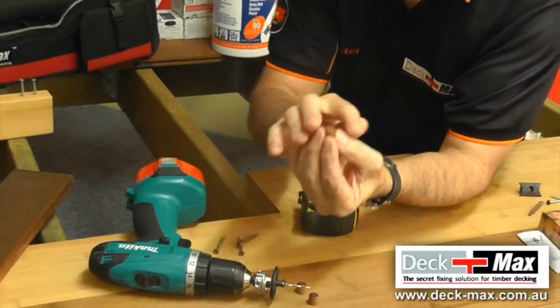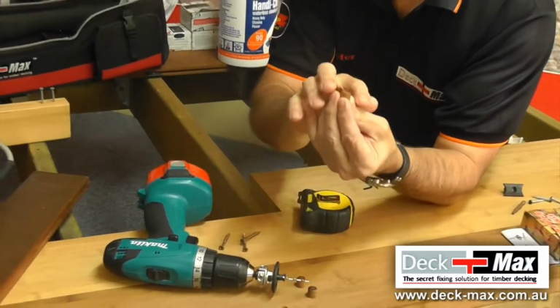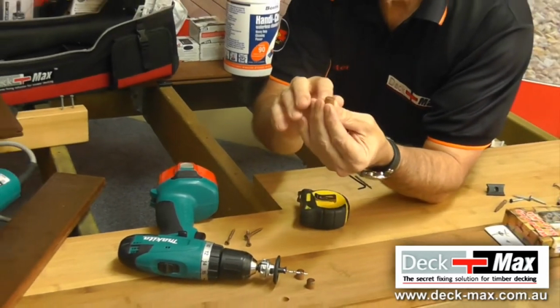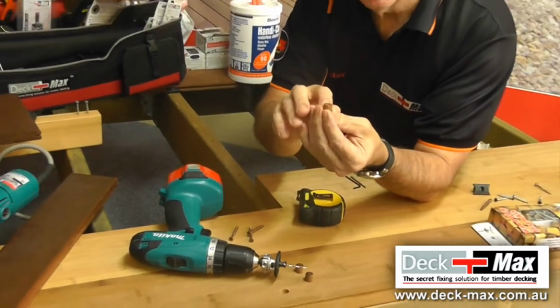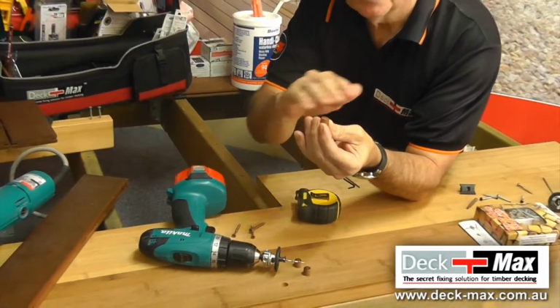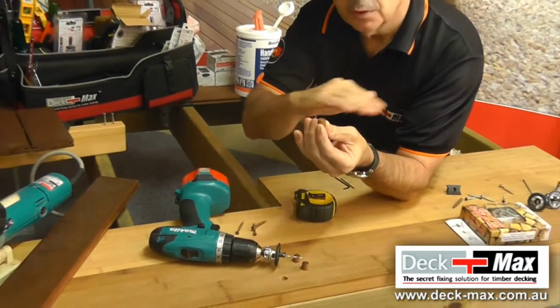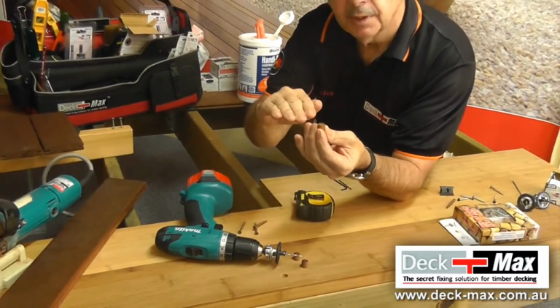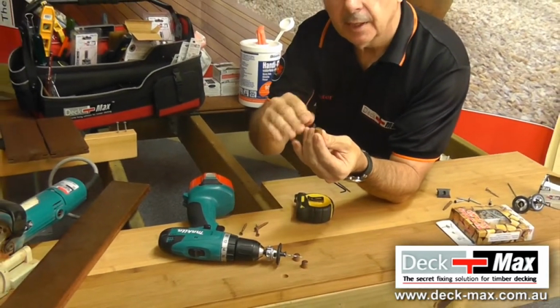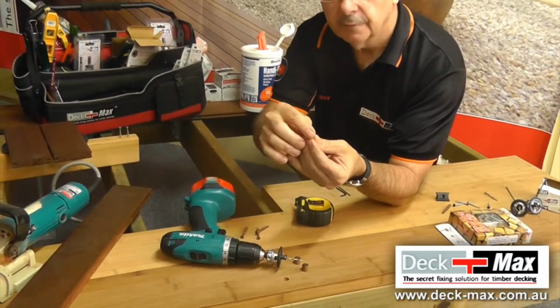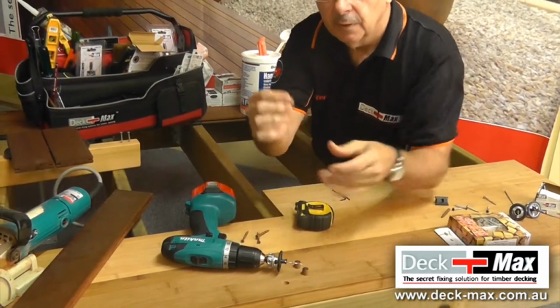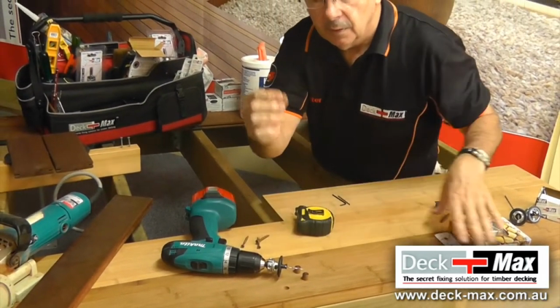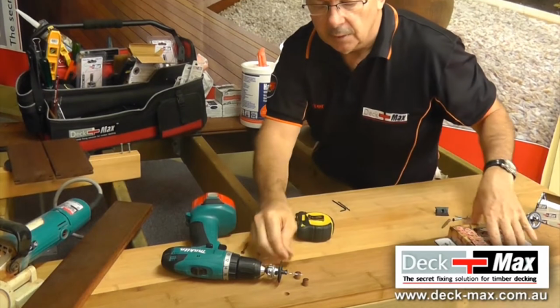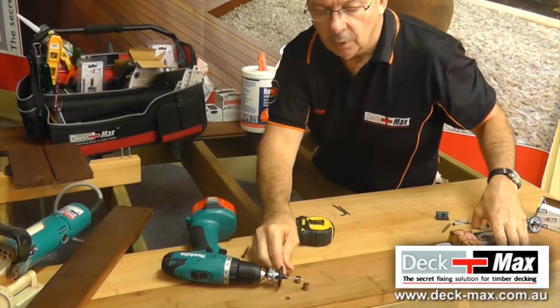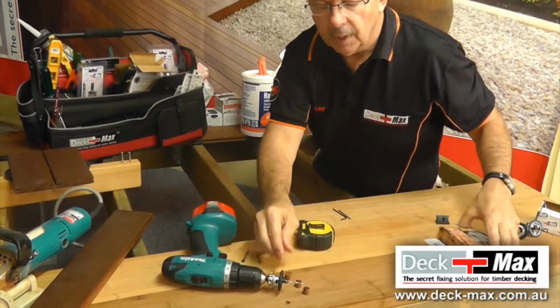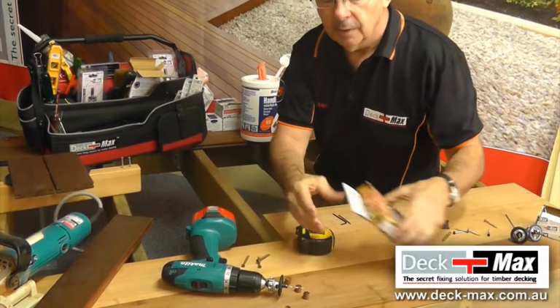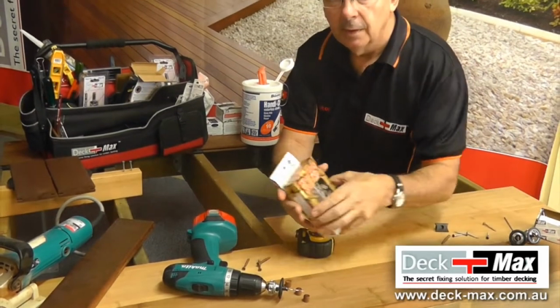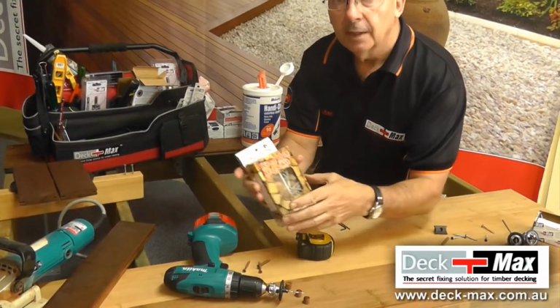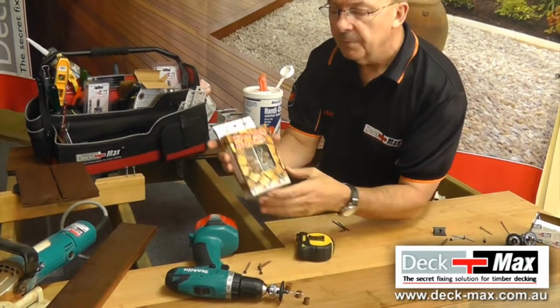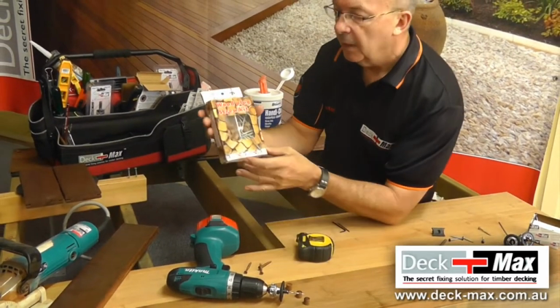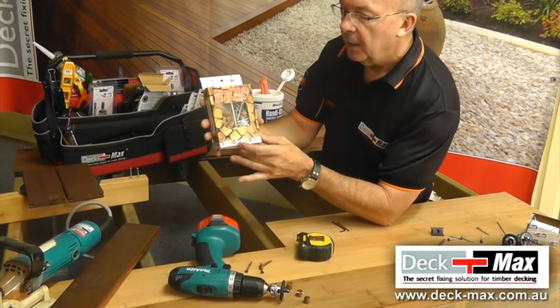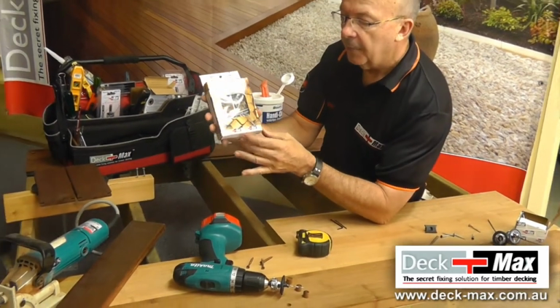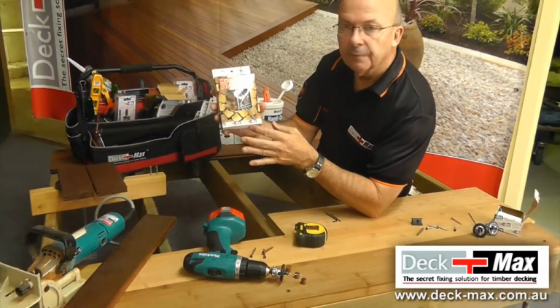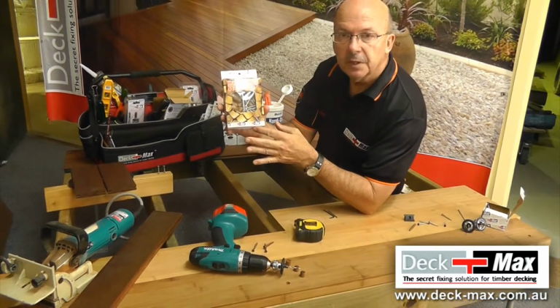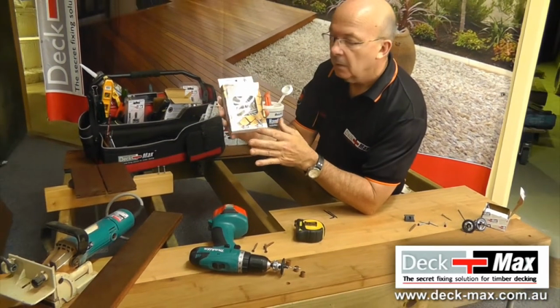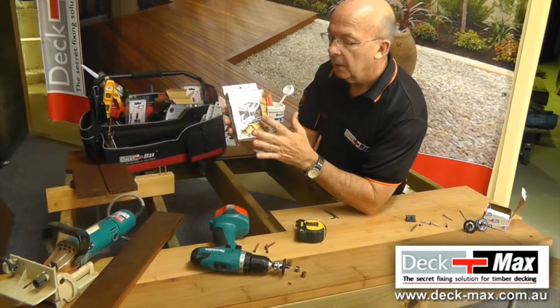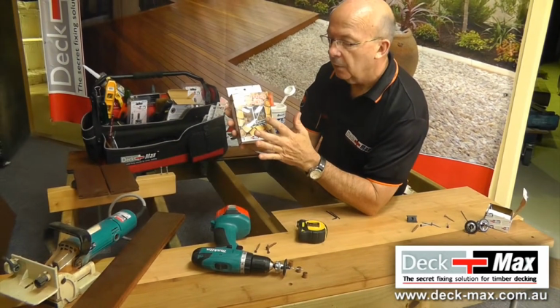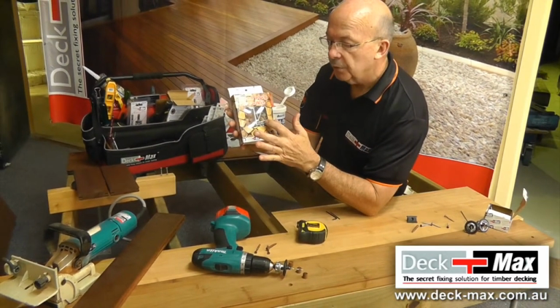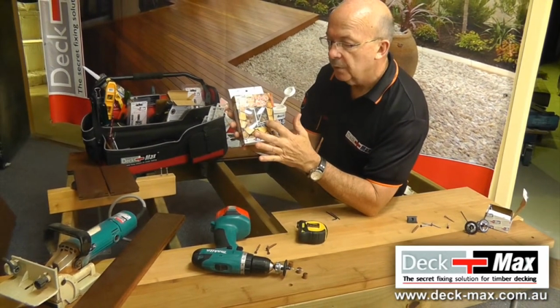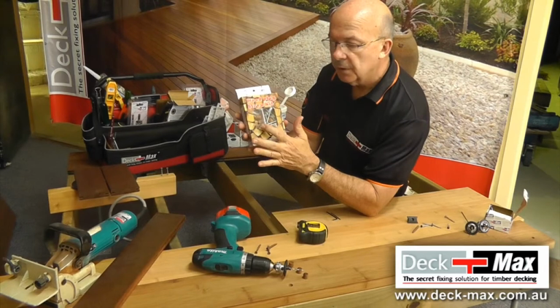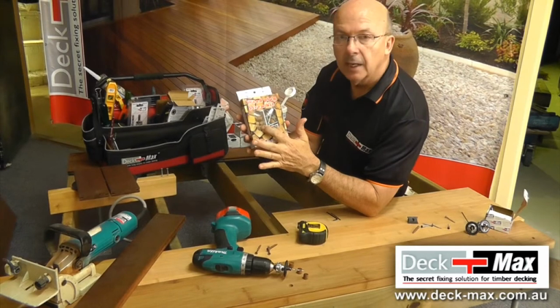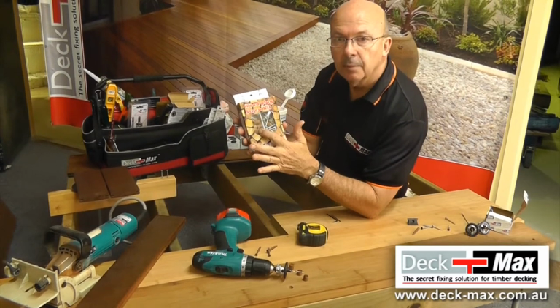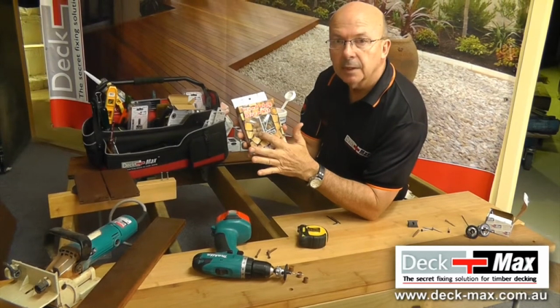It will sit proud. You simply cut it off. This wooden plug comes in a pack of 50, and it'll include your screws and the plugs.